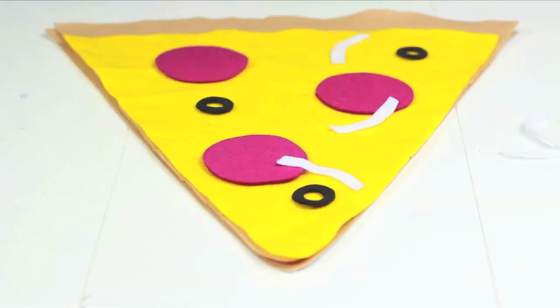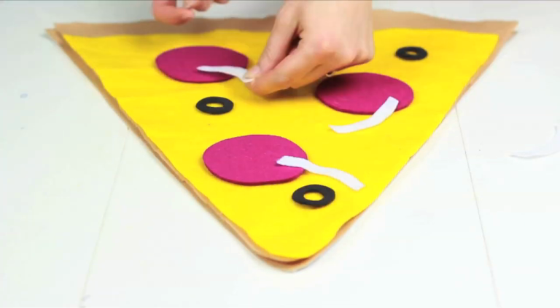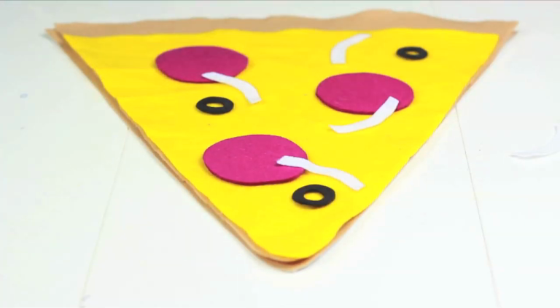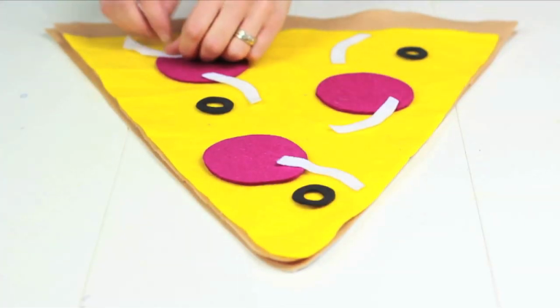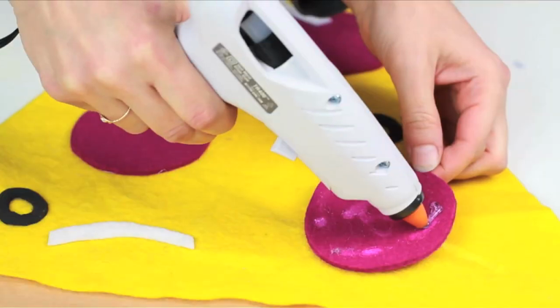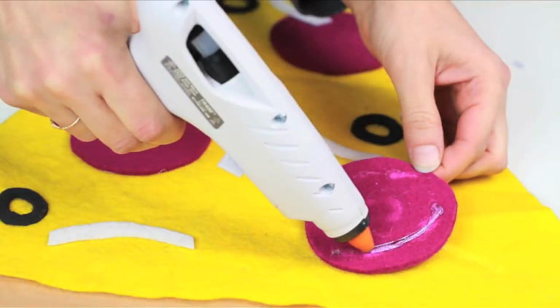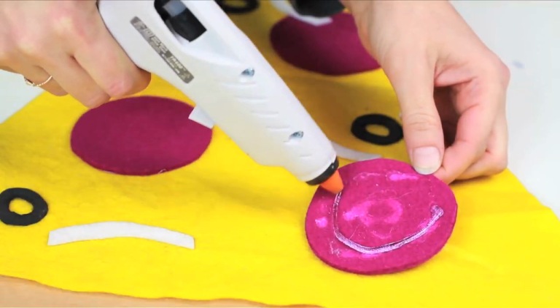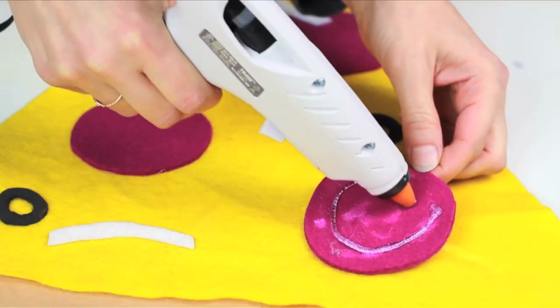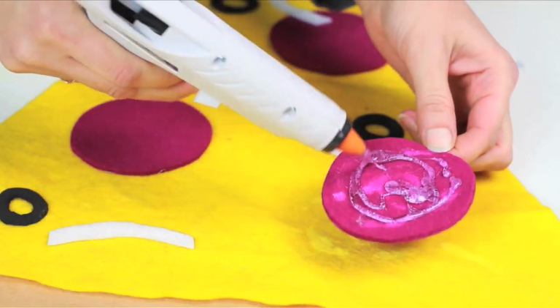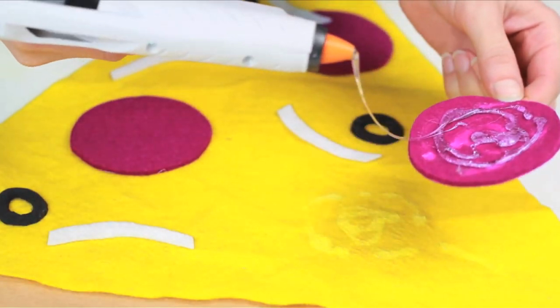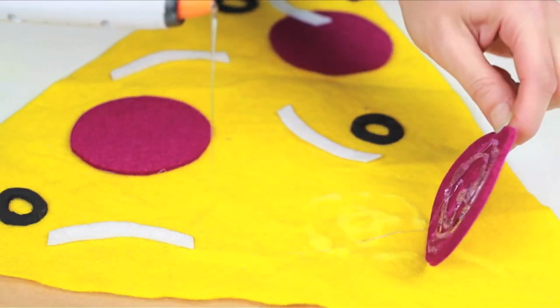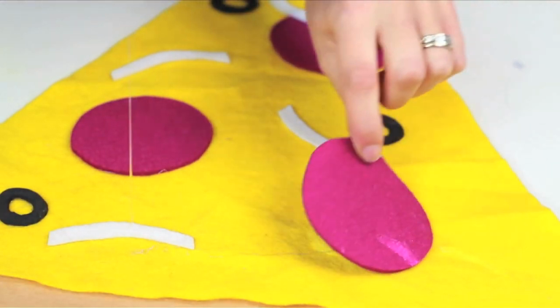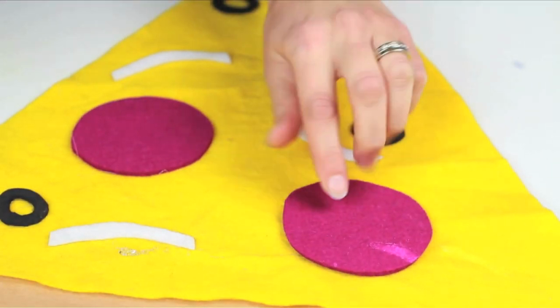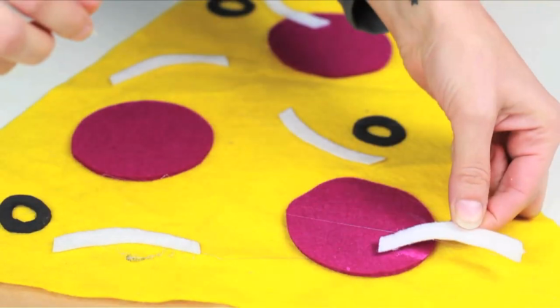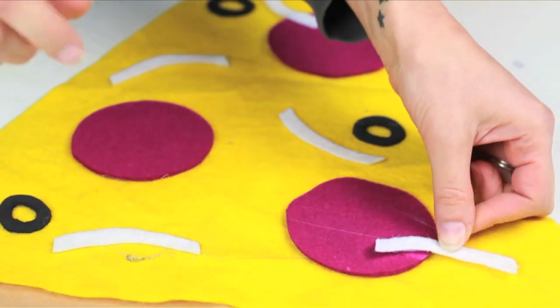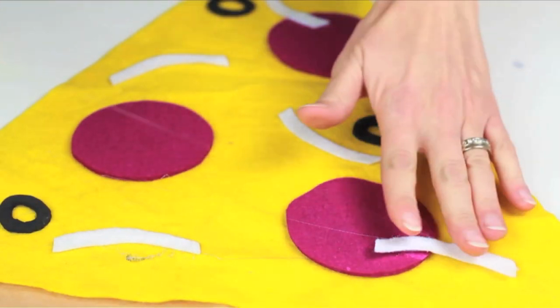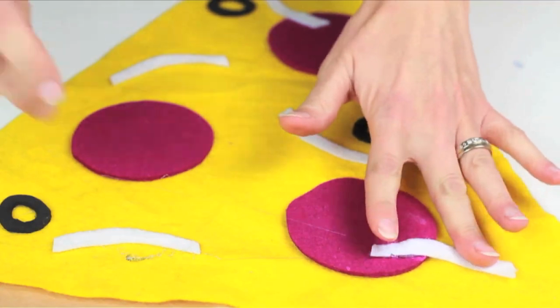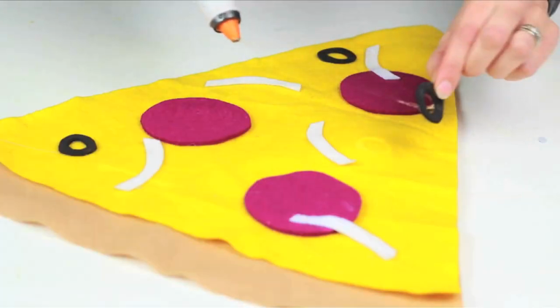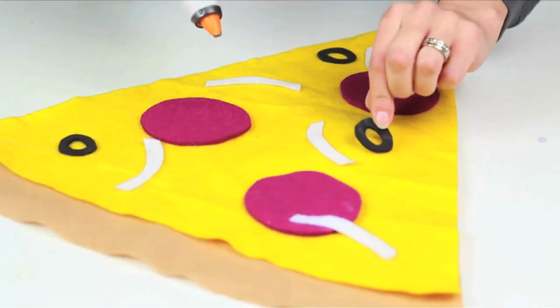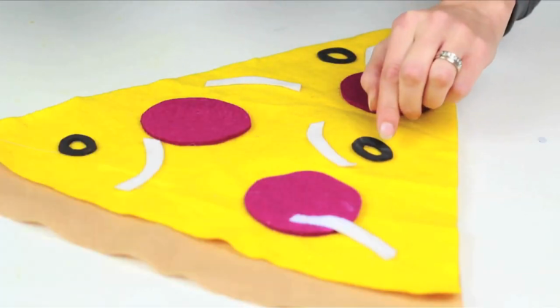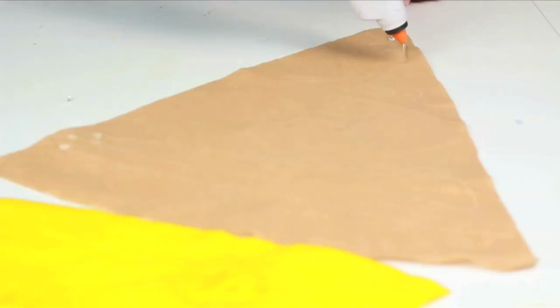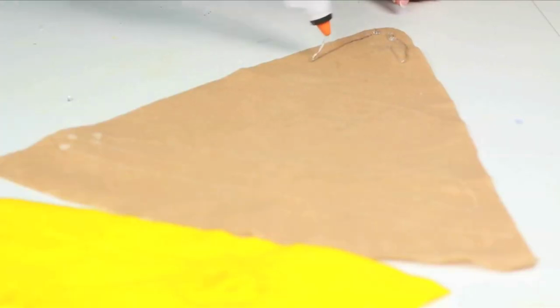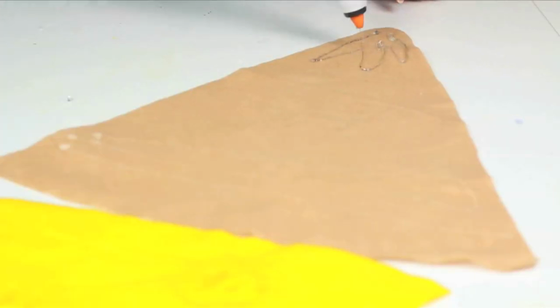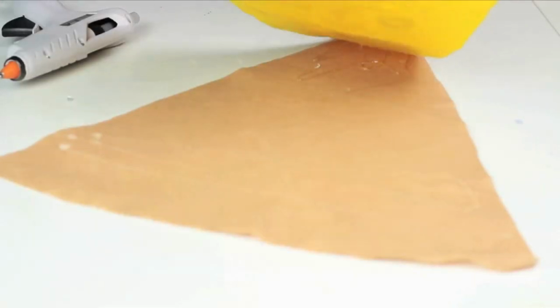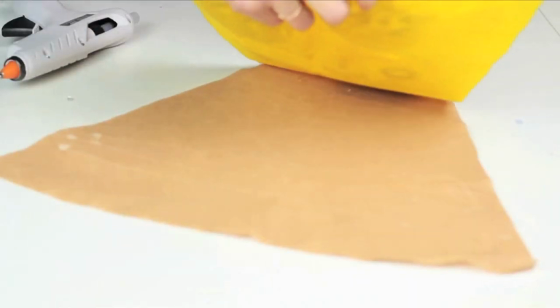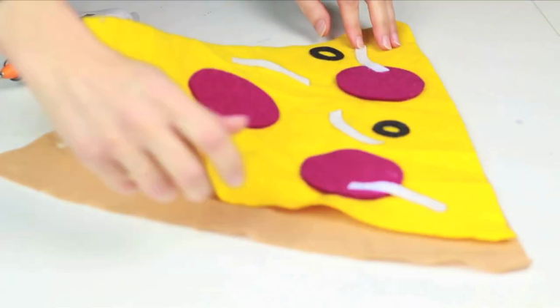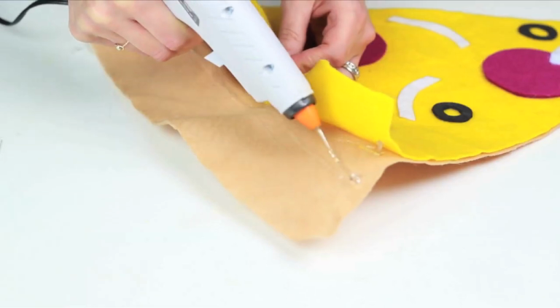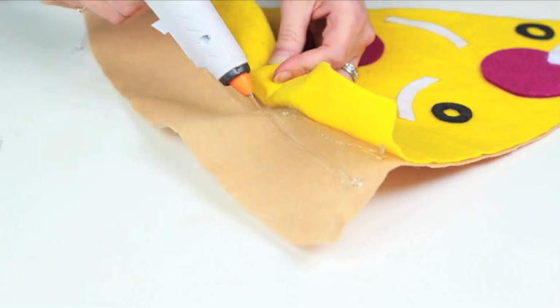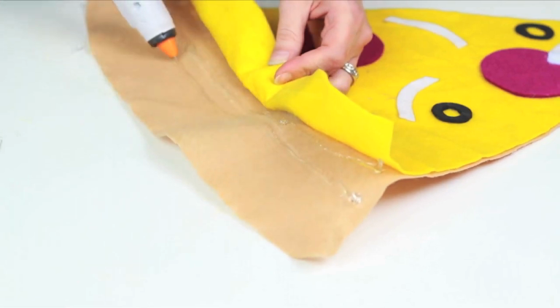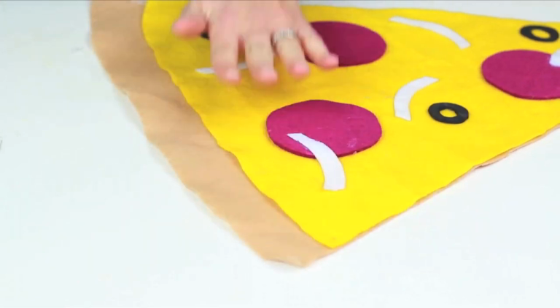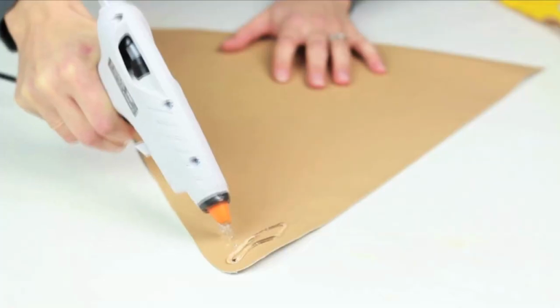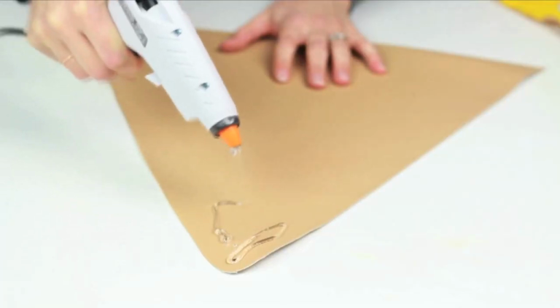I tried craft glue at first and as usual it totally failed me. Hot glue is your BFF, yo! Put the yellow felt atop the brown felt and glue them together, then glue both of those to your faux leather.